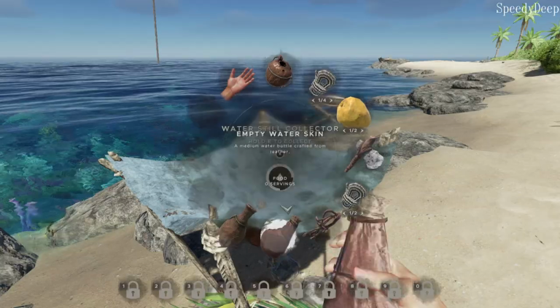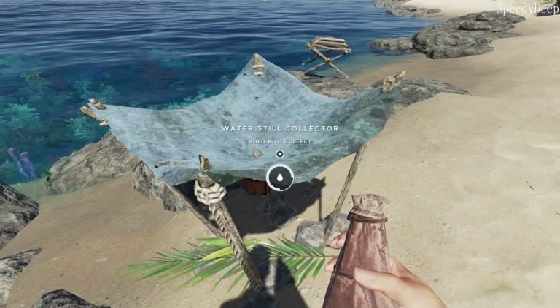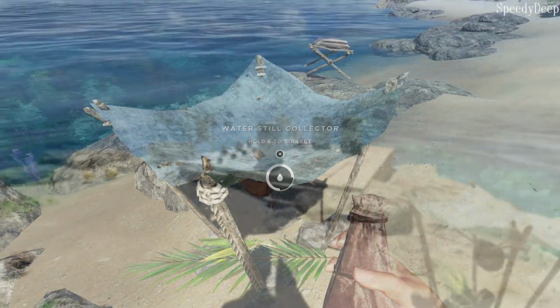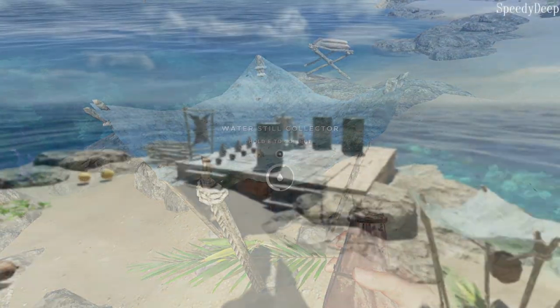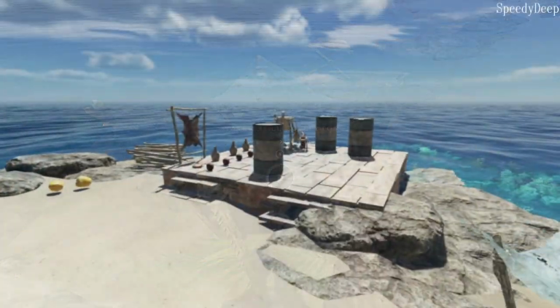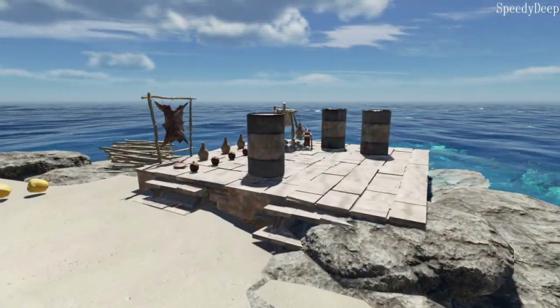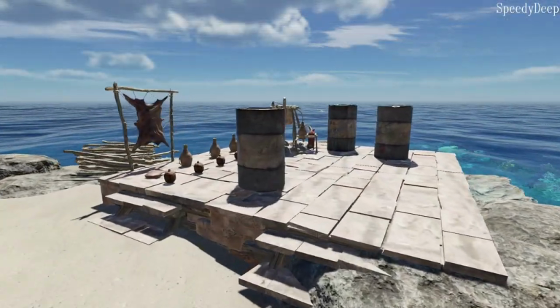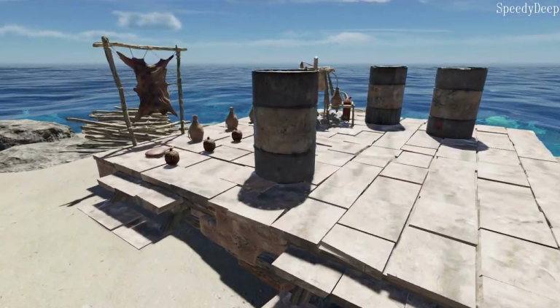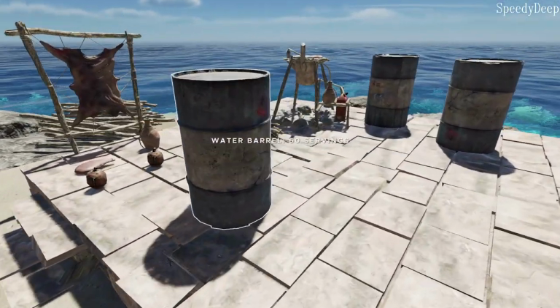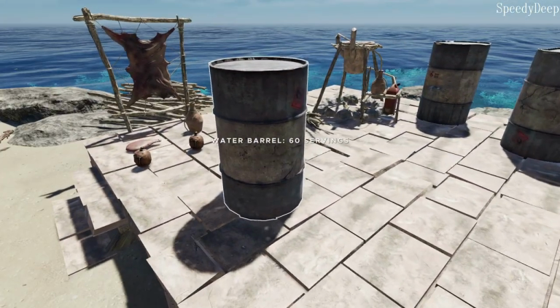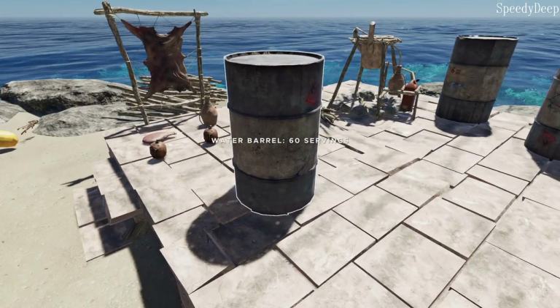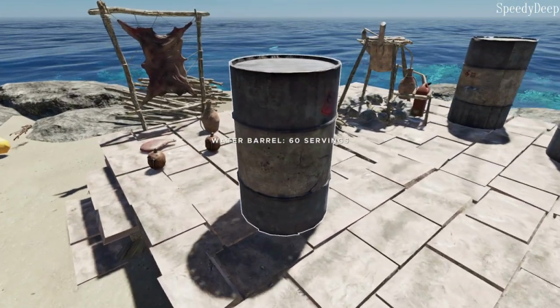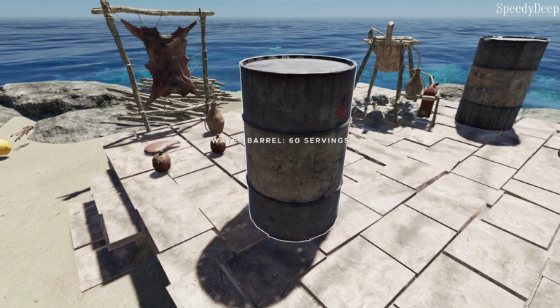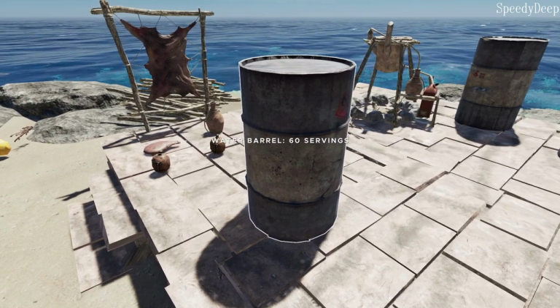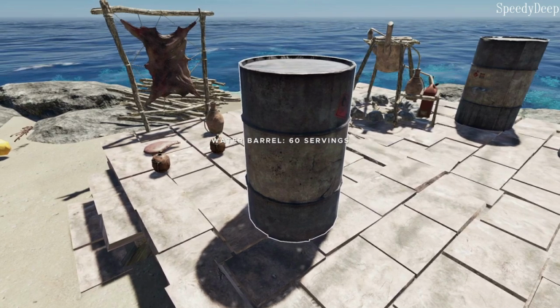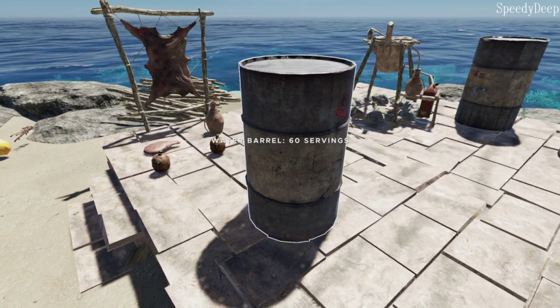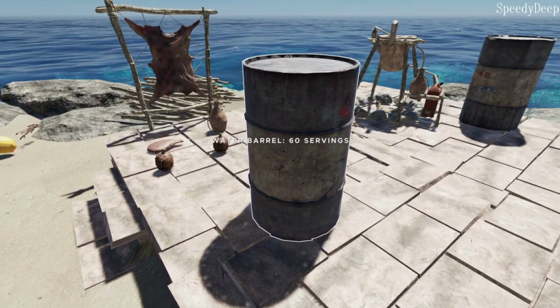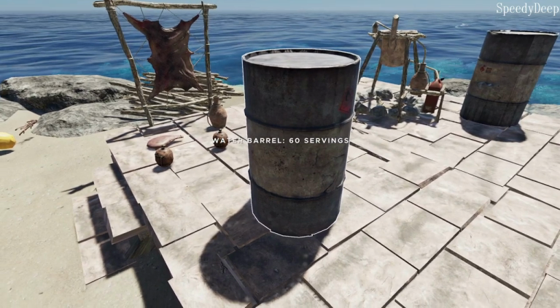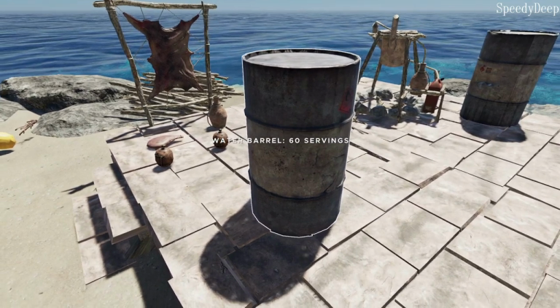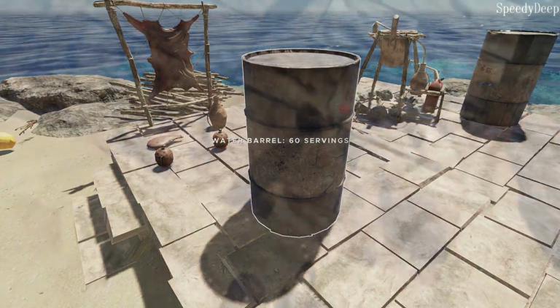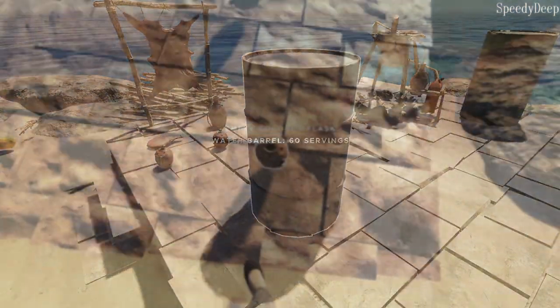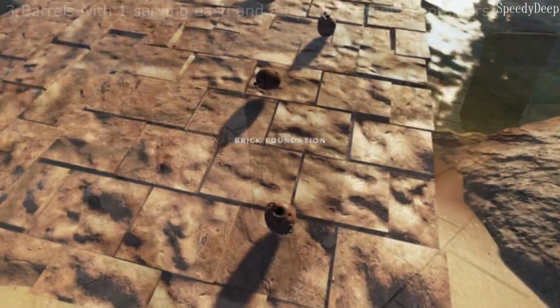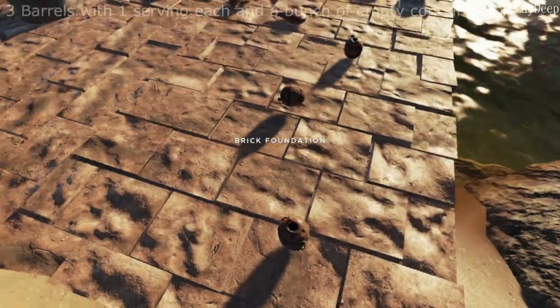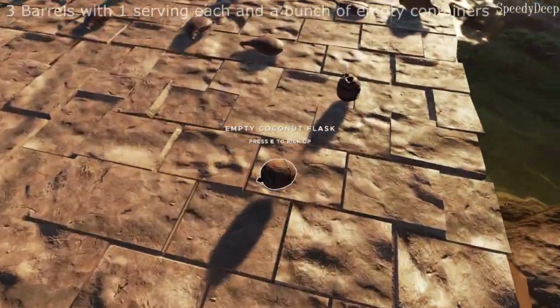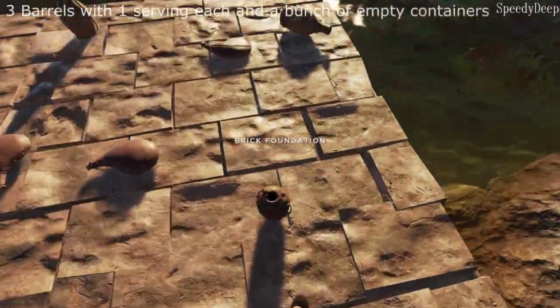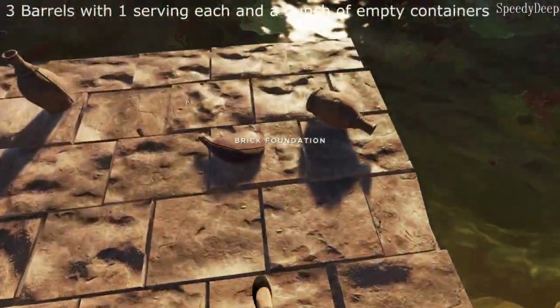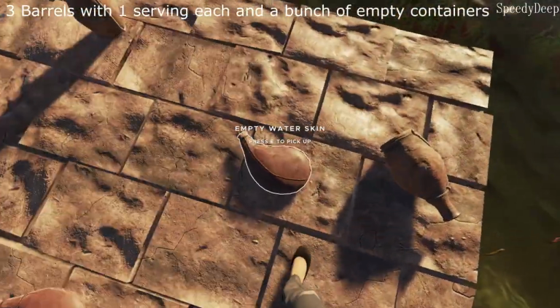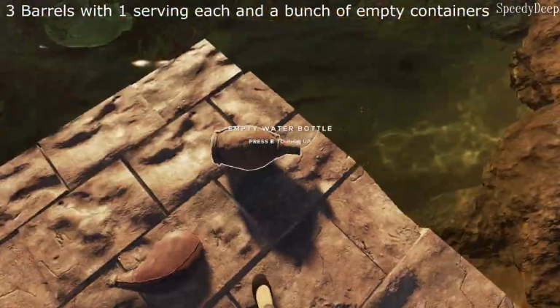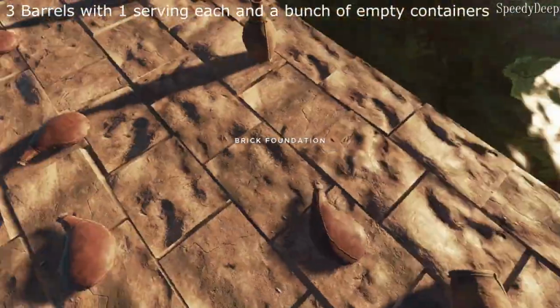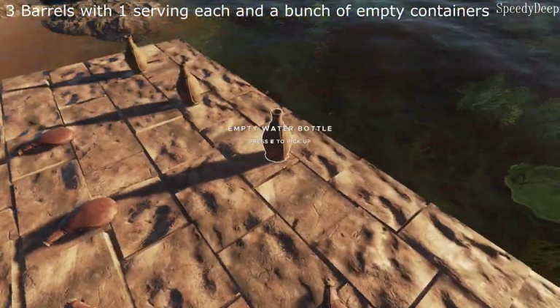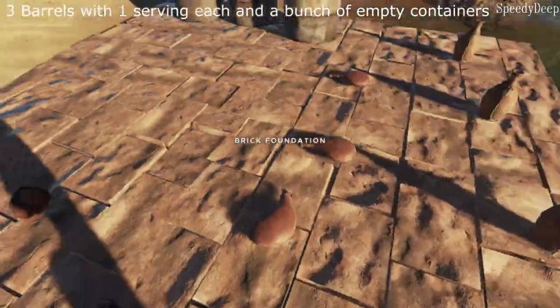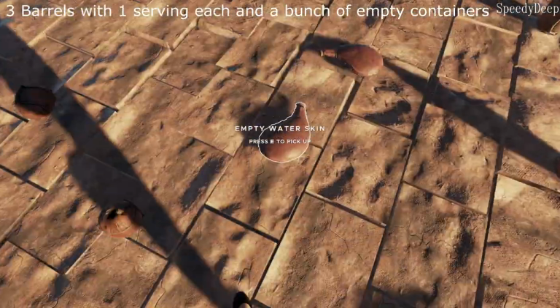Until now. With the fillable barrel mod, you can use a single barrel scrap to make a water storage that can hold up to 60 servings of water. This water barrel also serves as its own collection device and has a chance to fill with water when it rains.